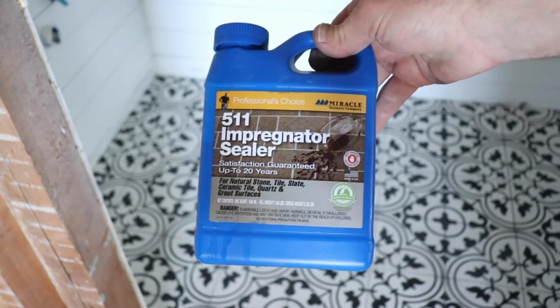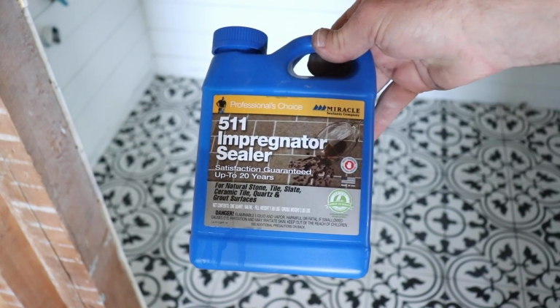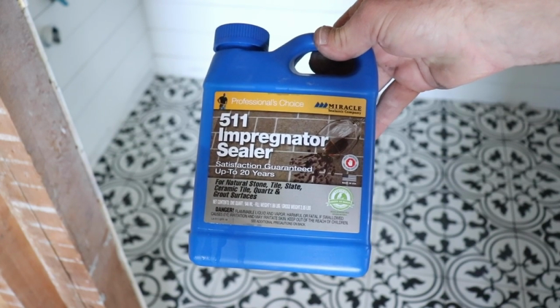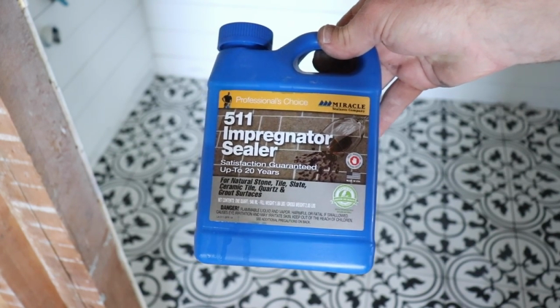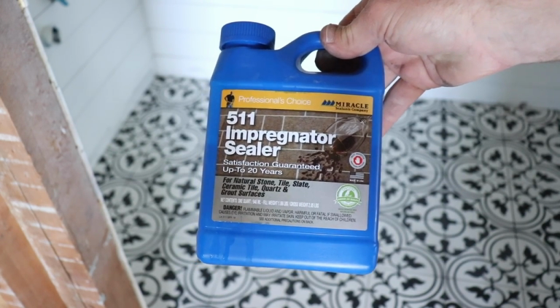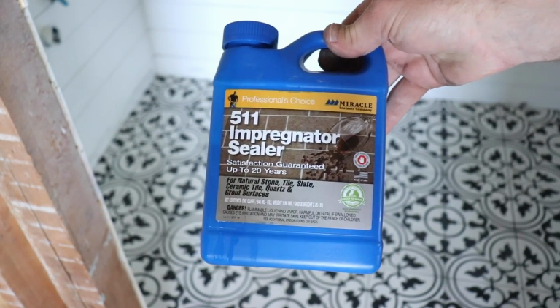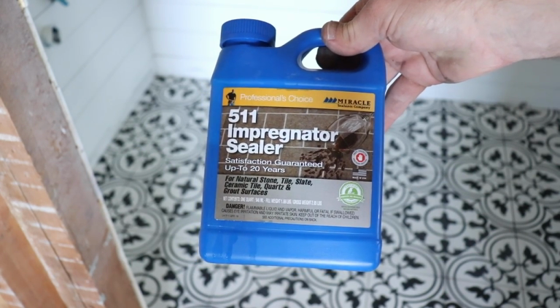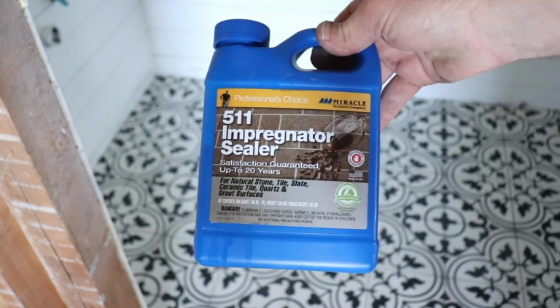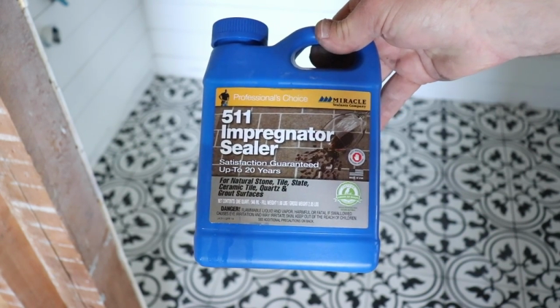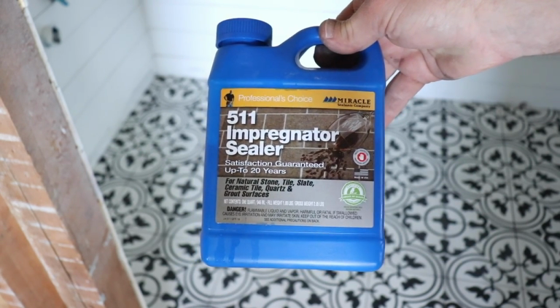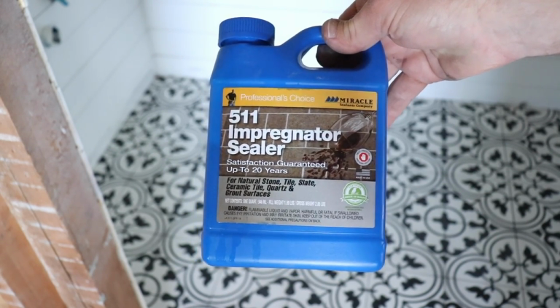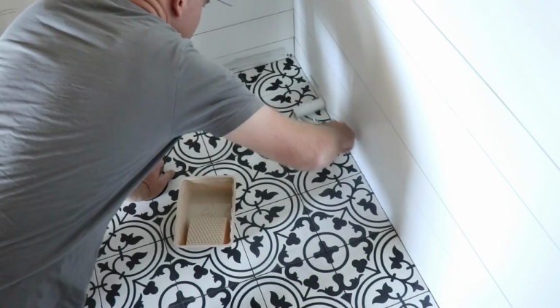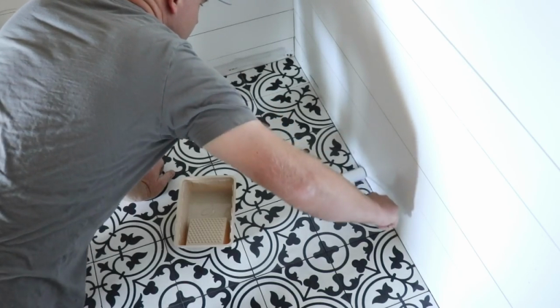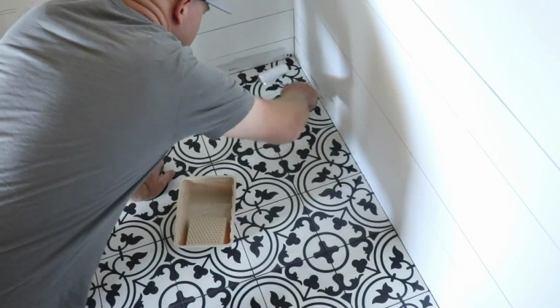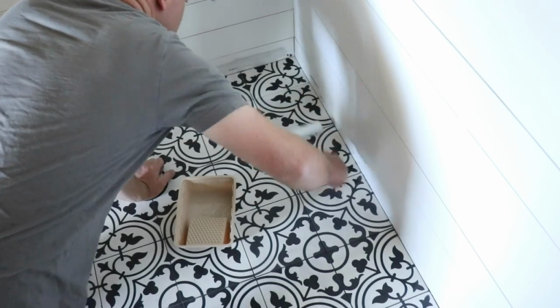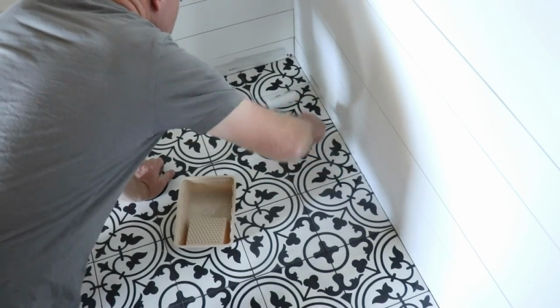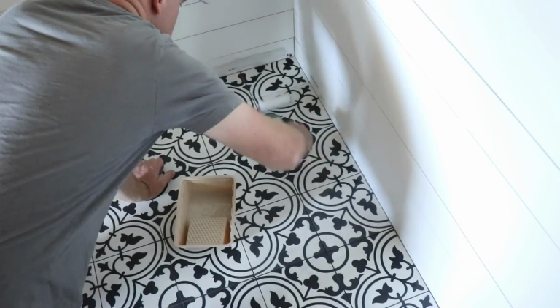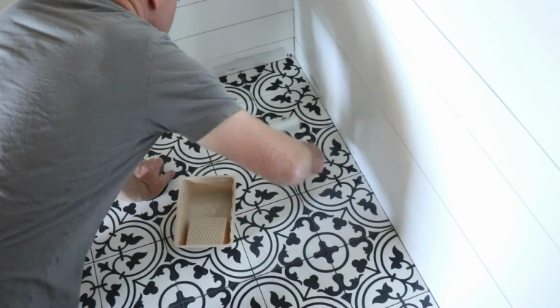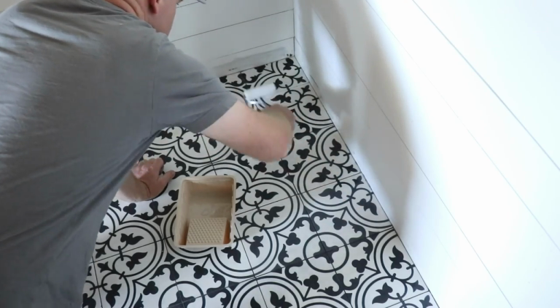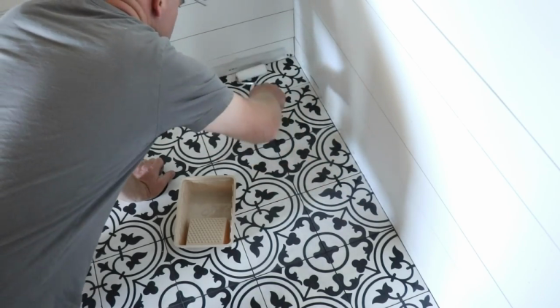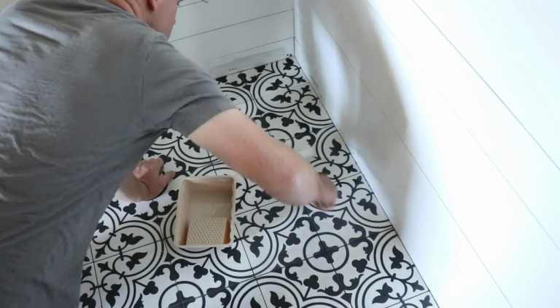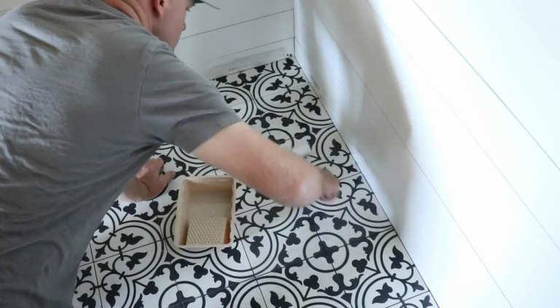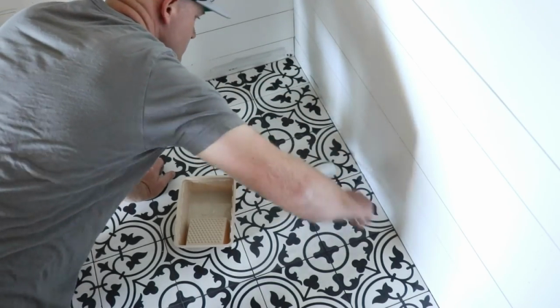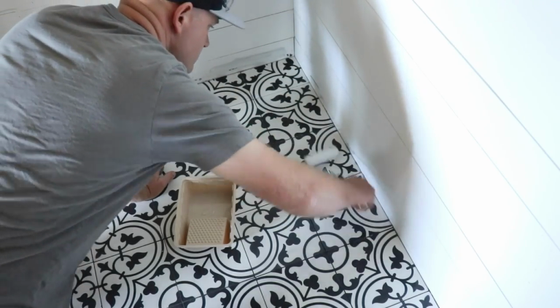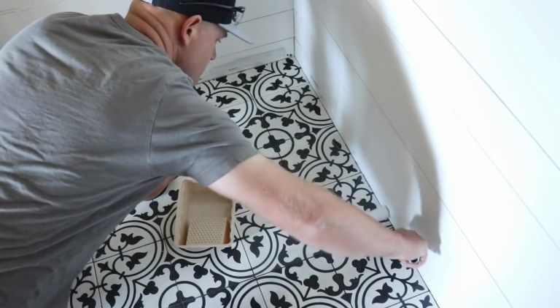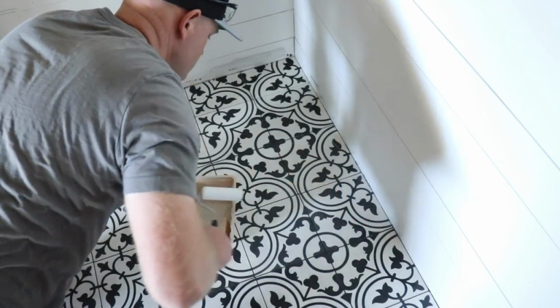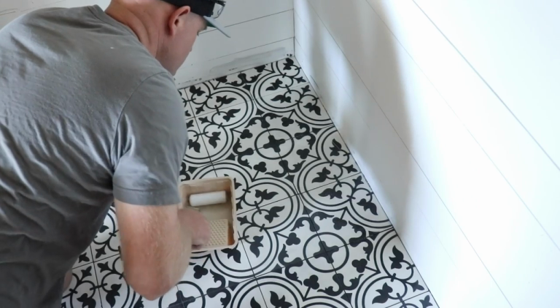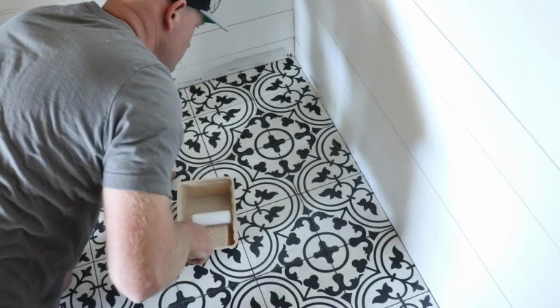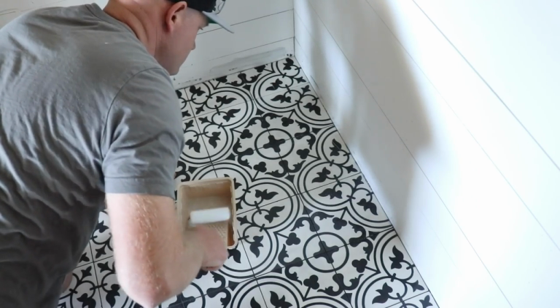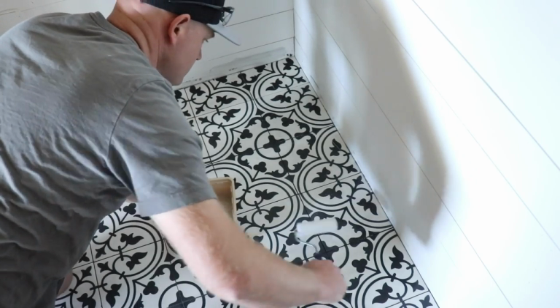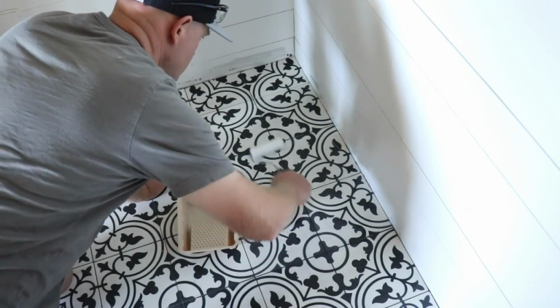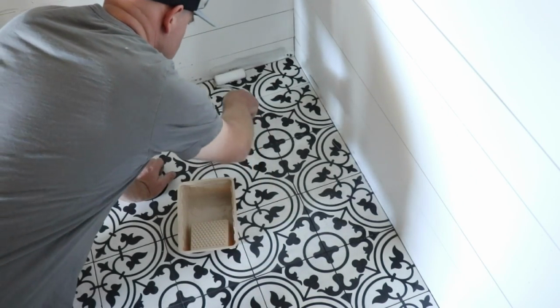First things first, I'm going to put another coat of this 511 sealer on here and then I'll wipe the excess back after about 10 minutes. I'm going to let that sit for a few hours and then come back and do a second coat. We might even do three coats.